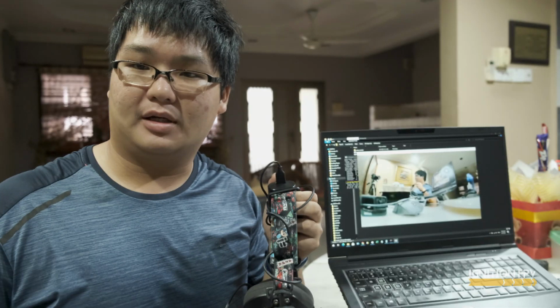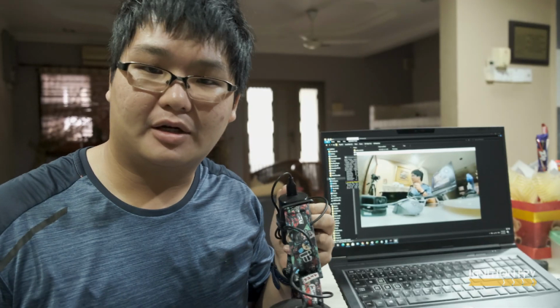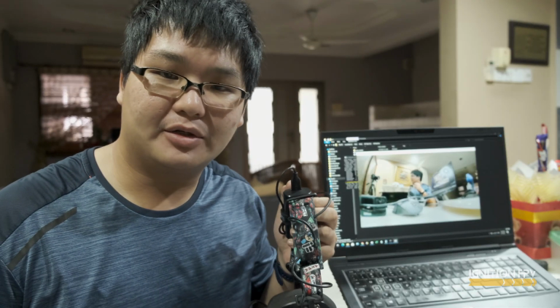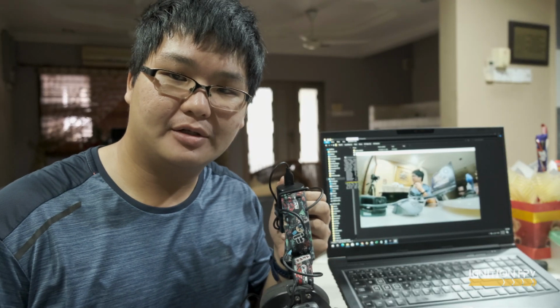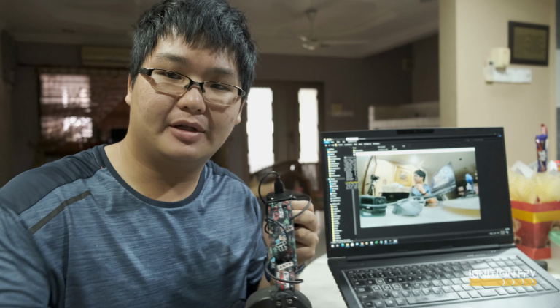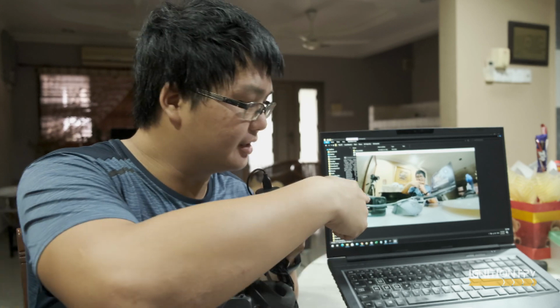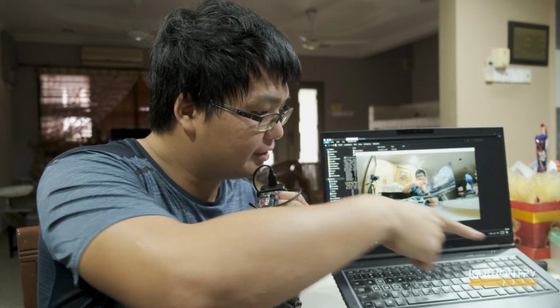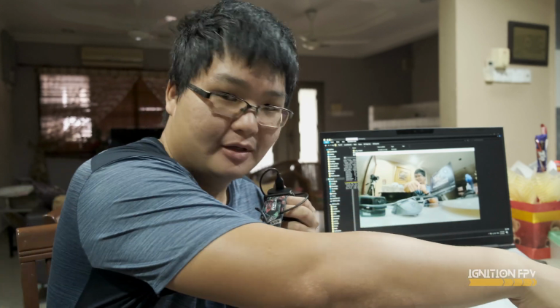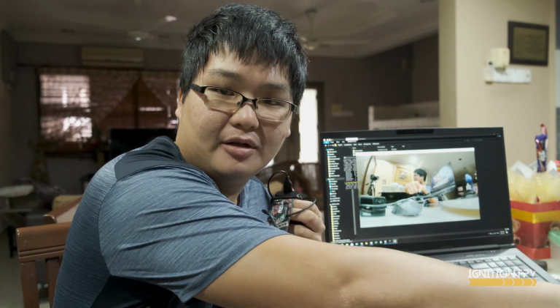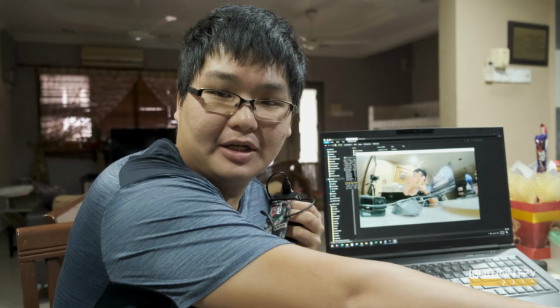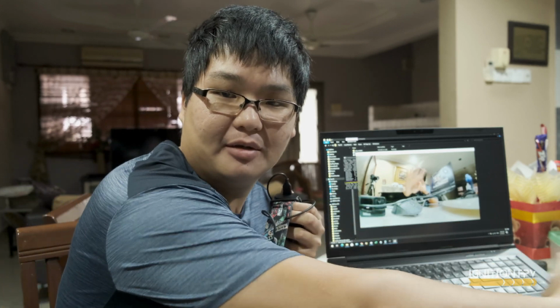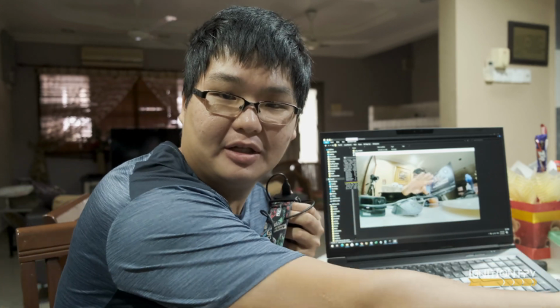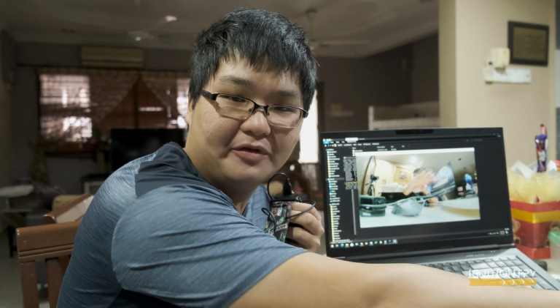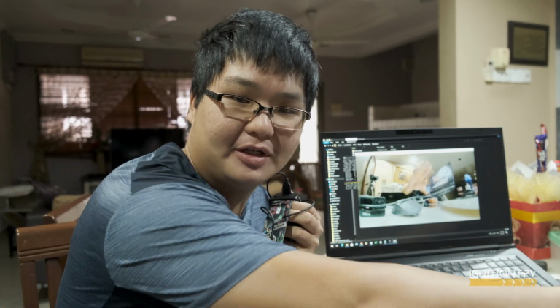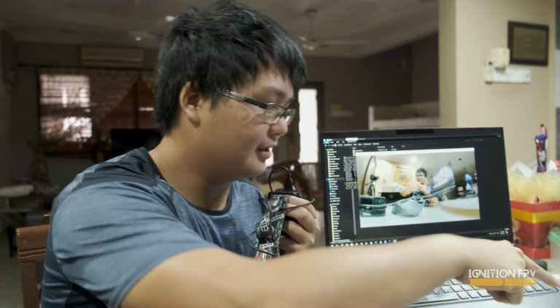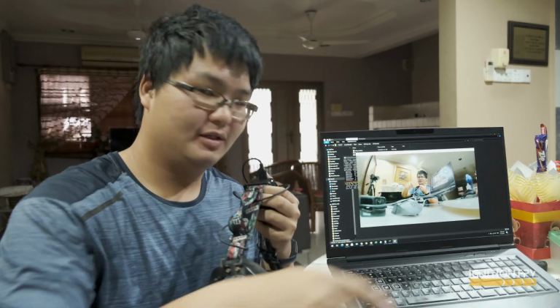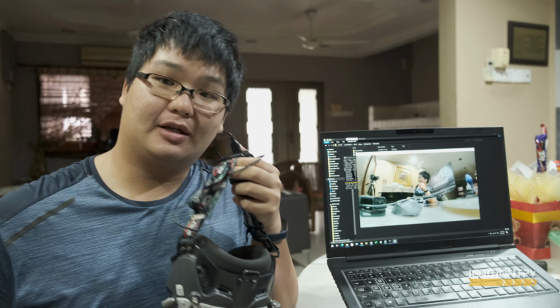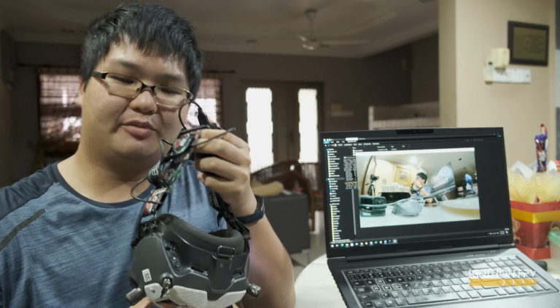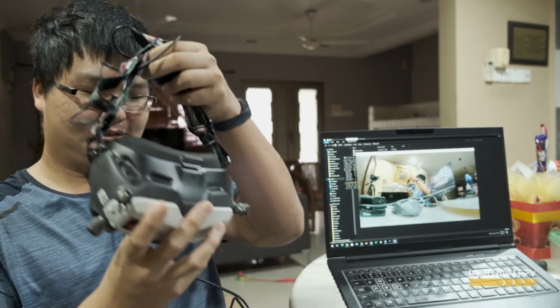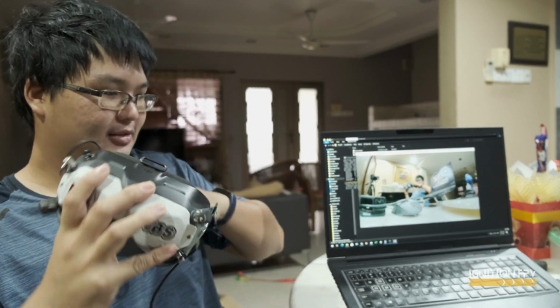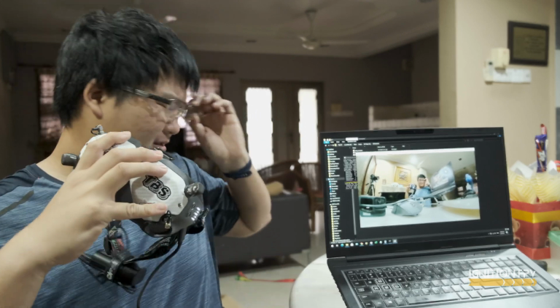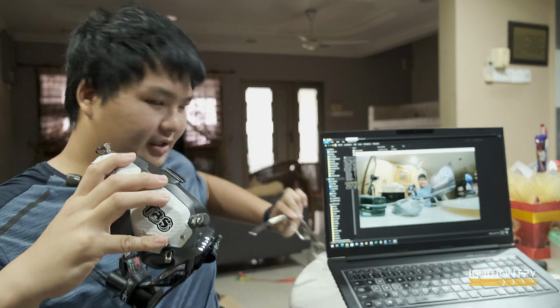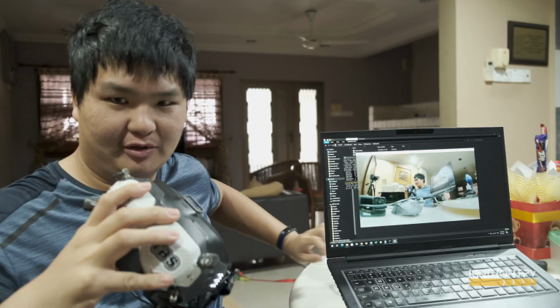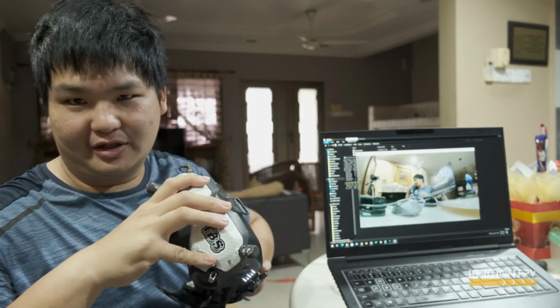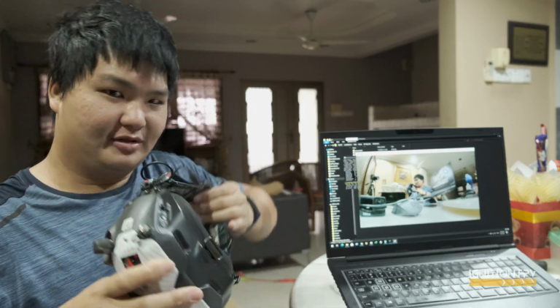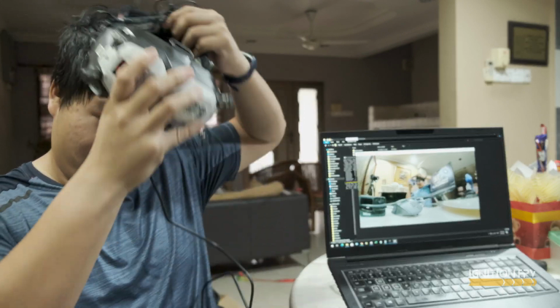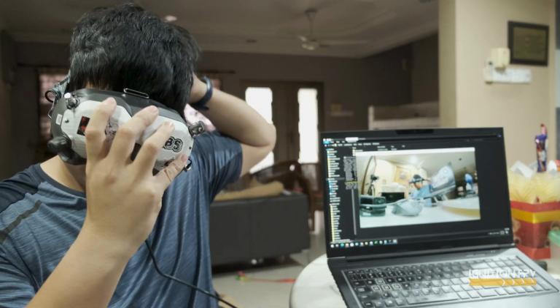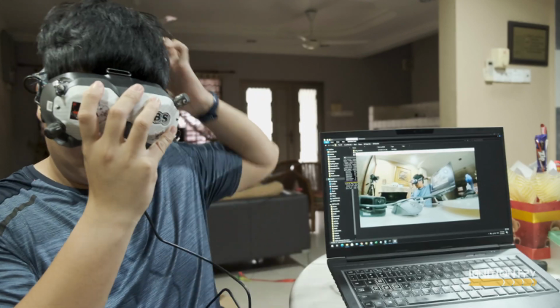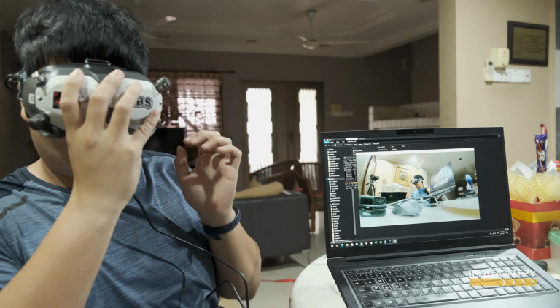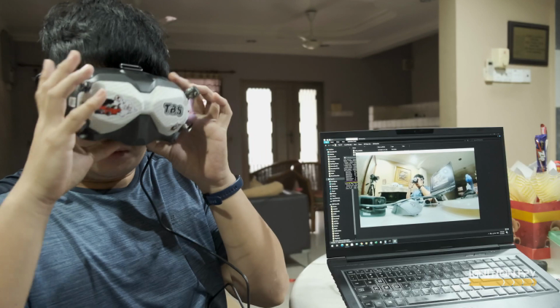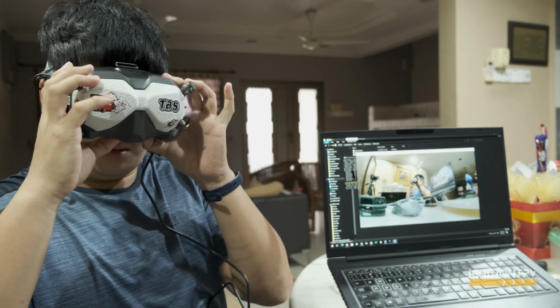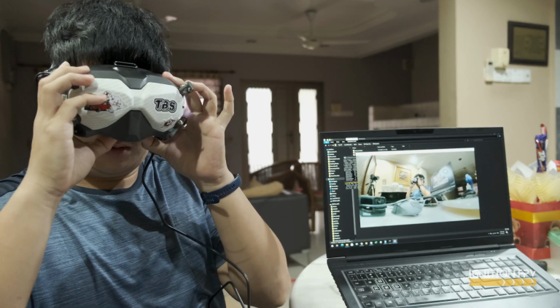Sekarang saya can try to bounce dah. Ini saya di screen. Ini drone saya ya — nampak, nampak. (Now I can try it. This is me on screen. This is my drone — you can see it.)